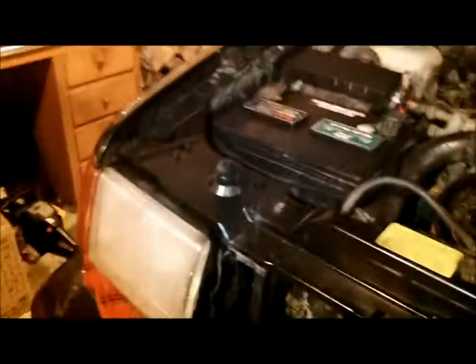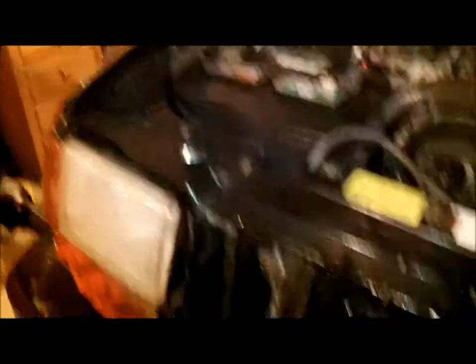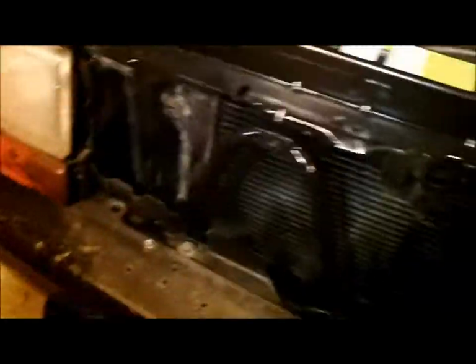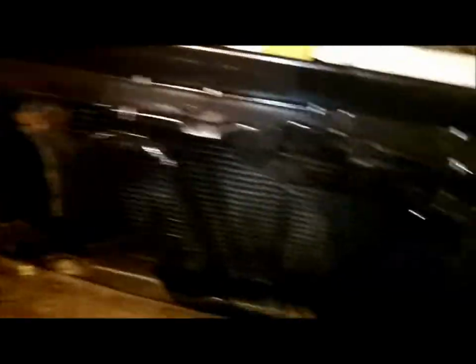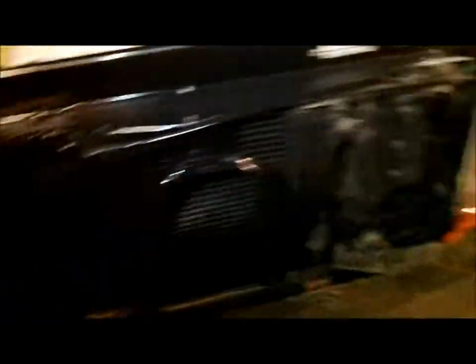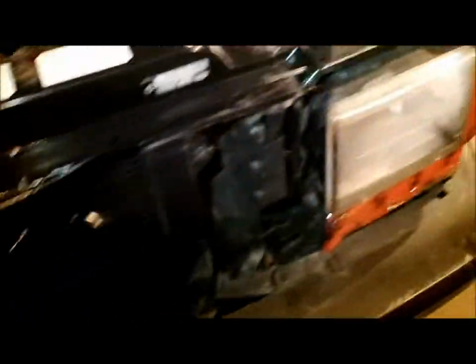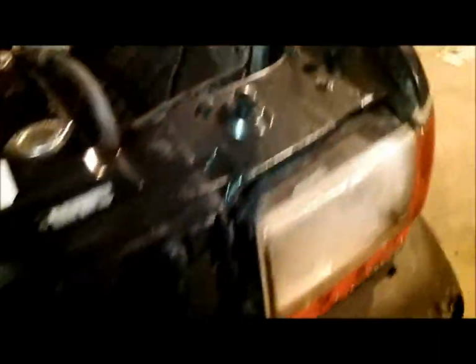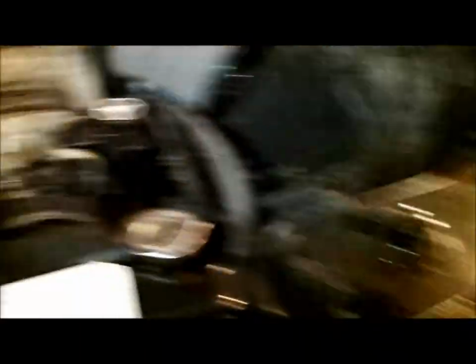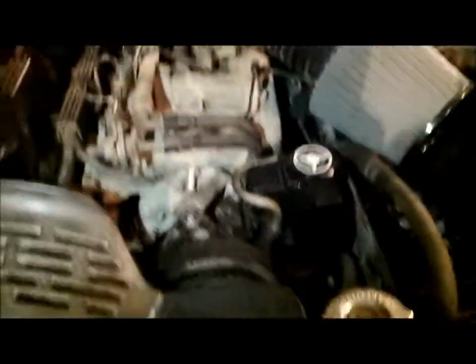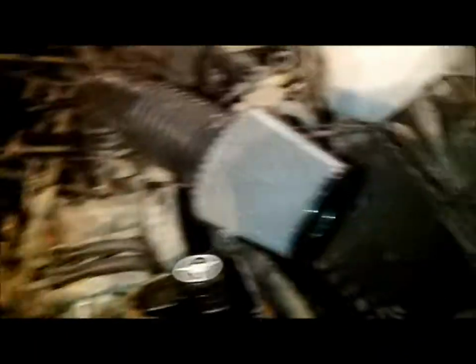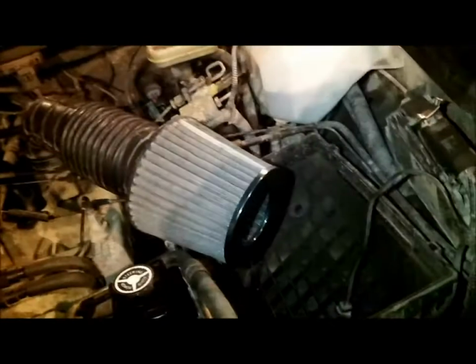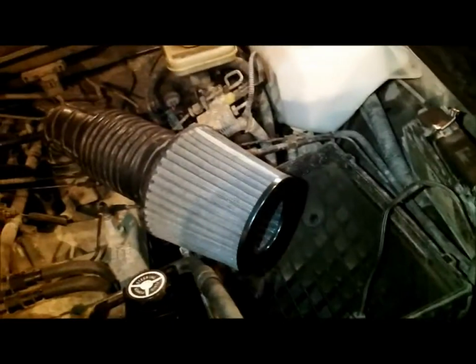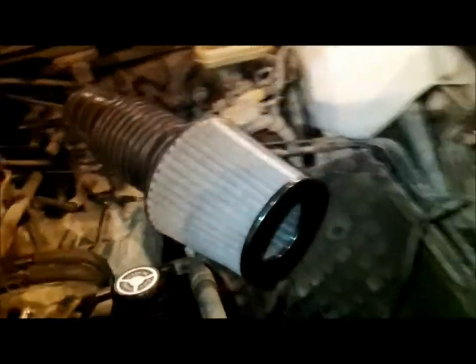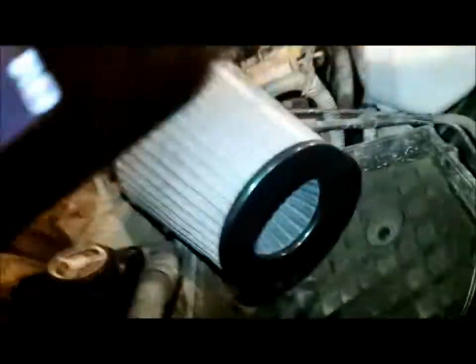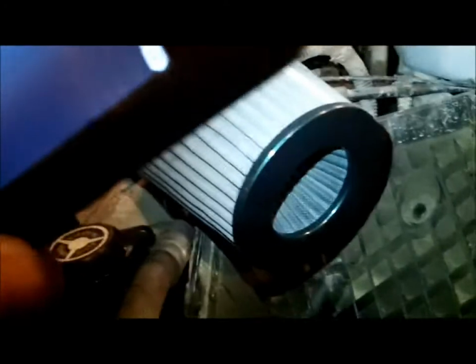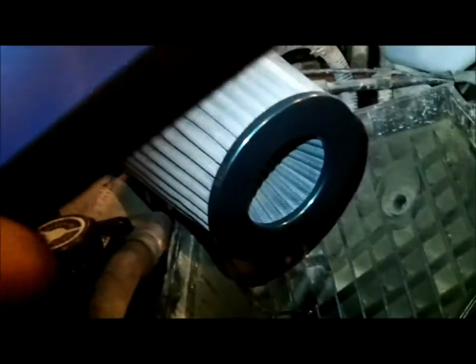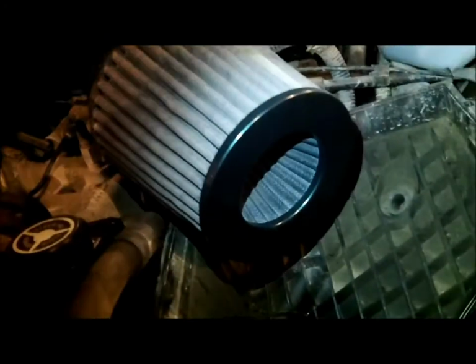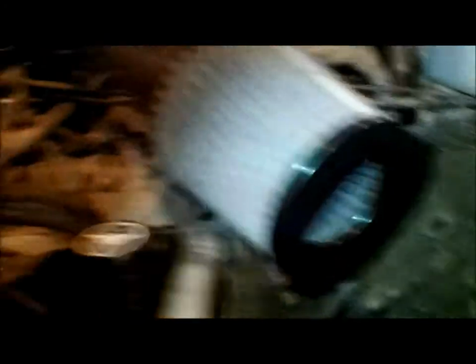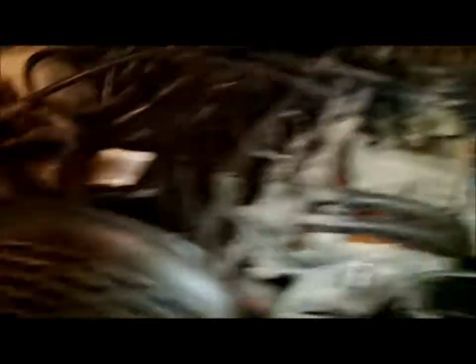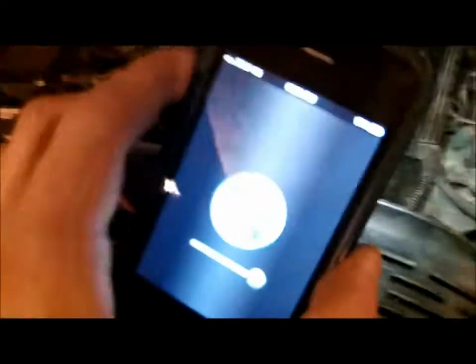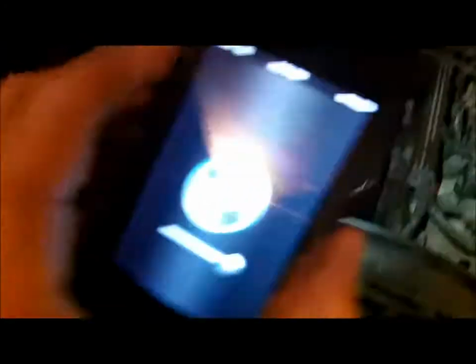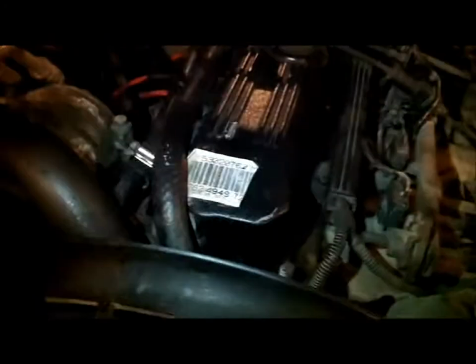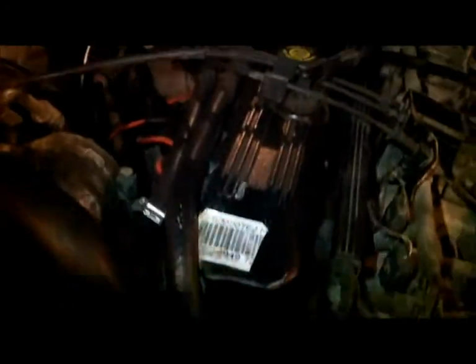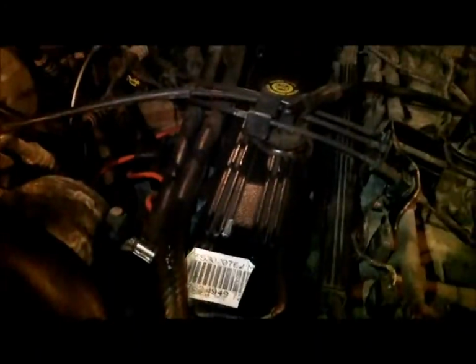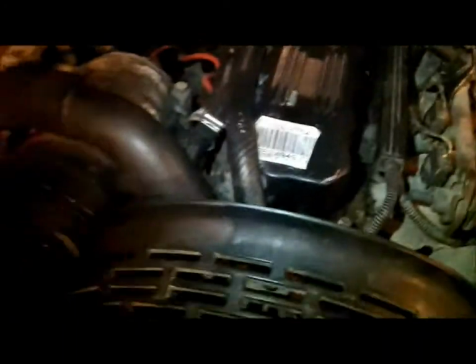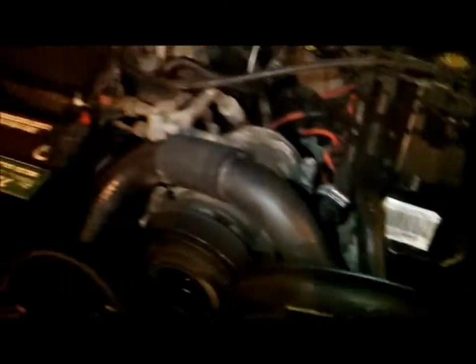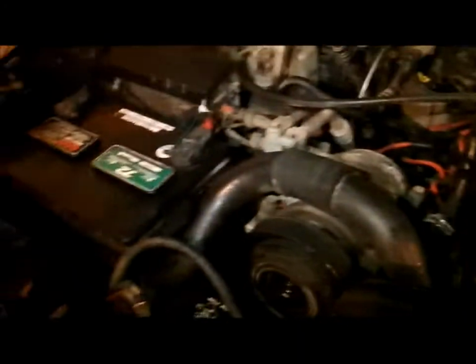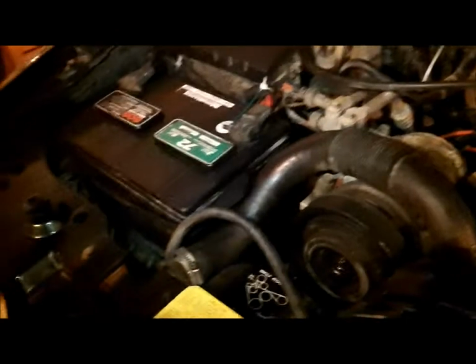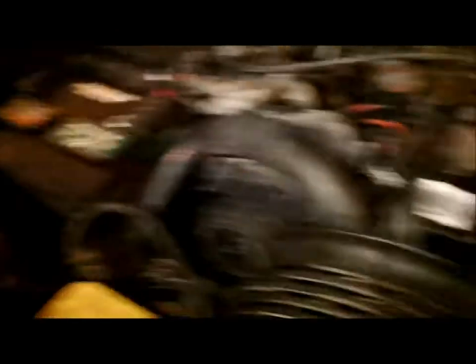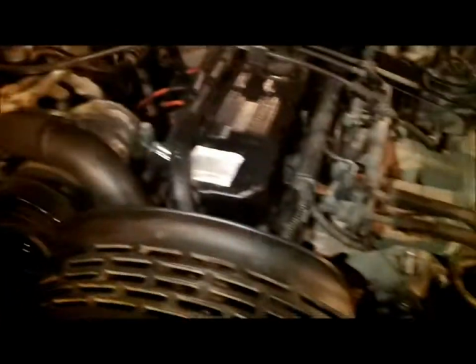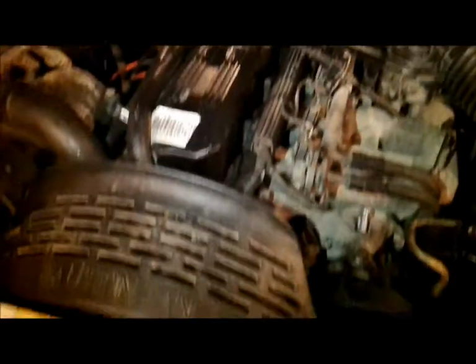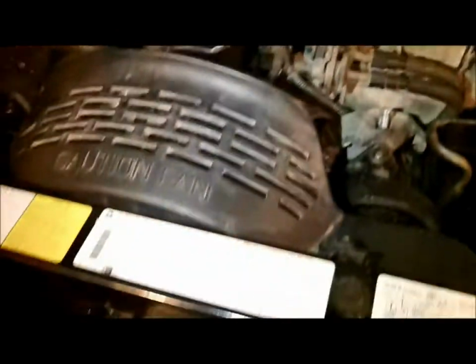I did a pretty good job cleaning up under here — painted it and all that. There's the air breather. I used my phone for light and cleaned up the motor a little bit, but it was only half a job, so I've gotta clean it again.